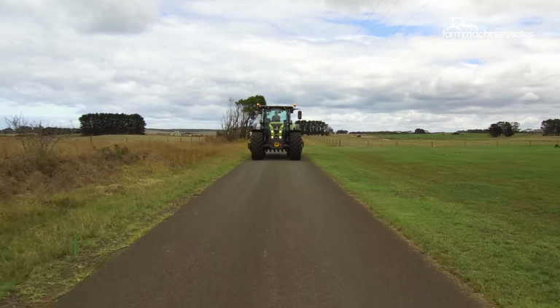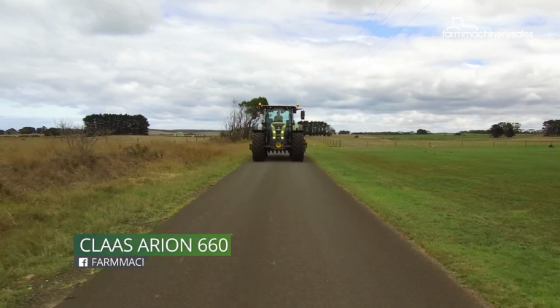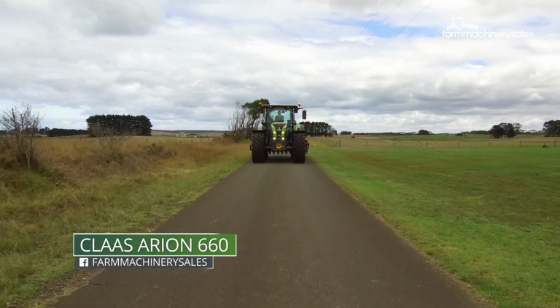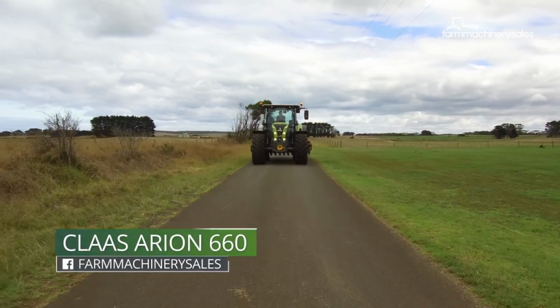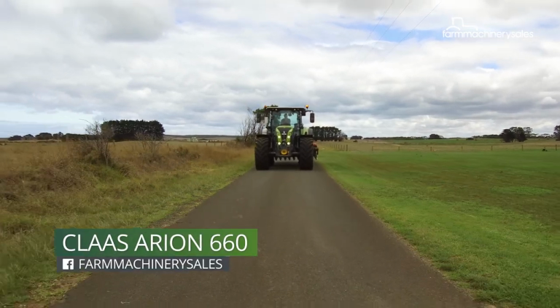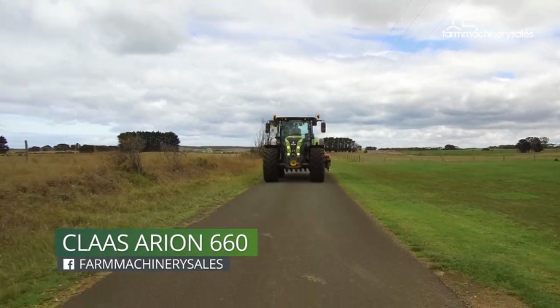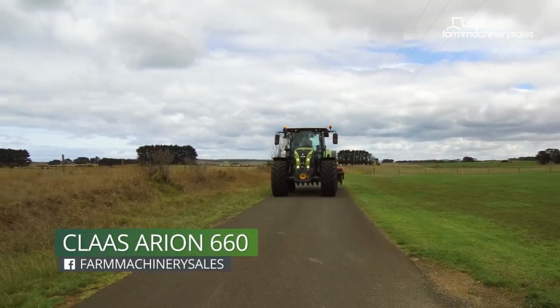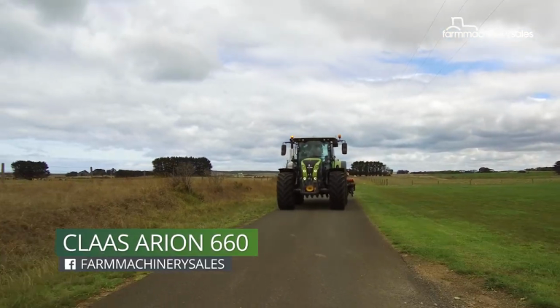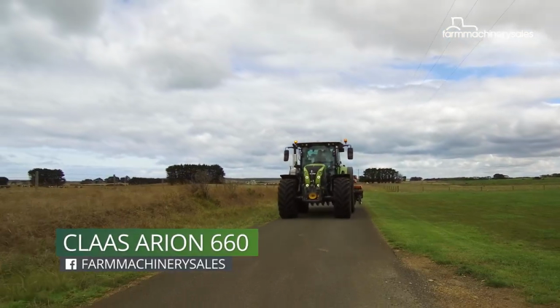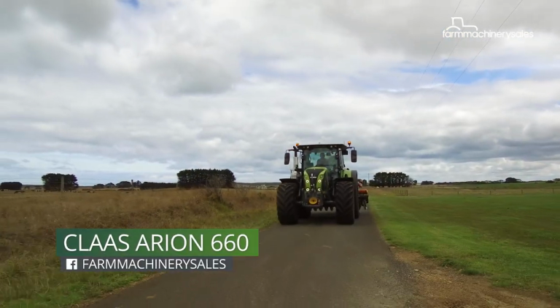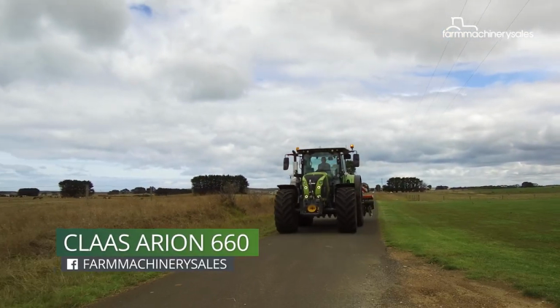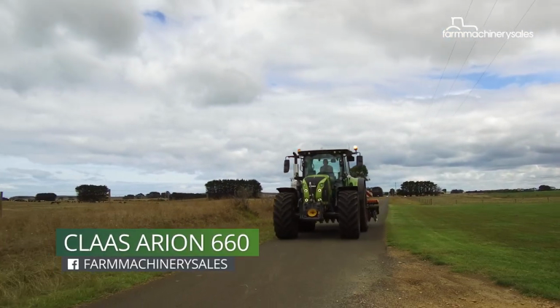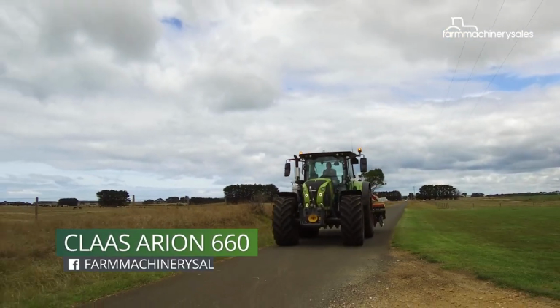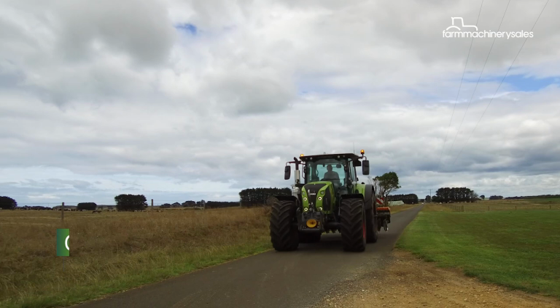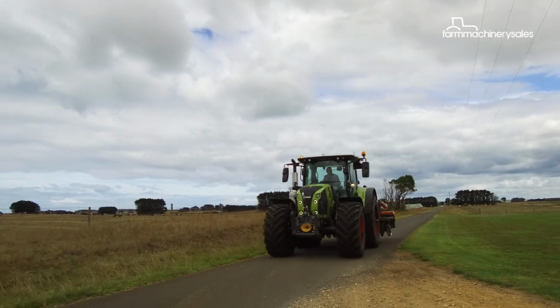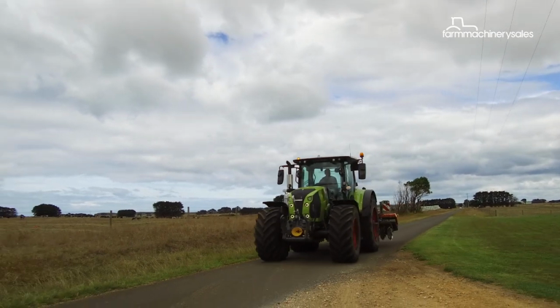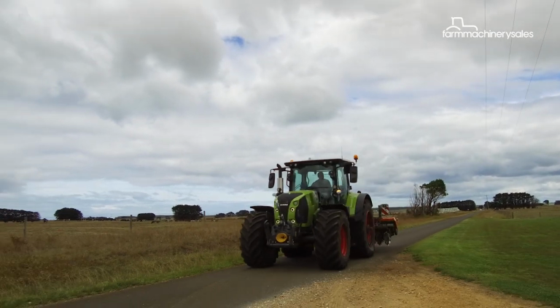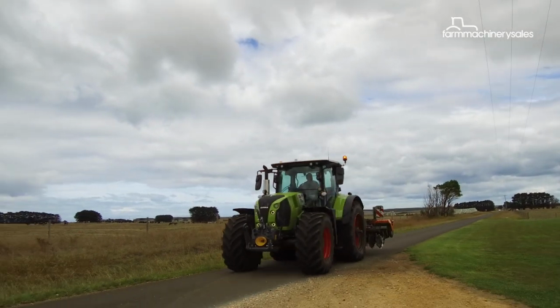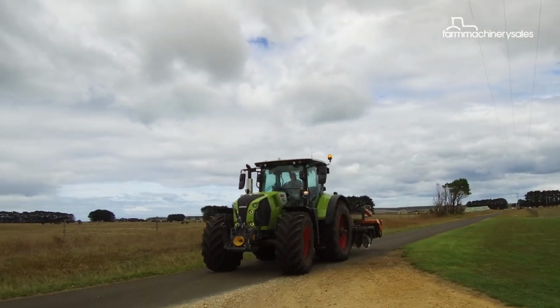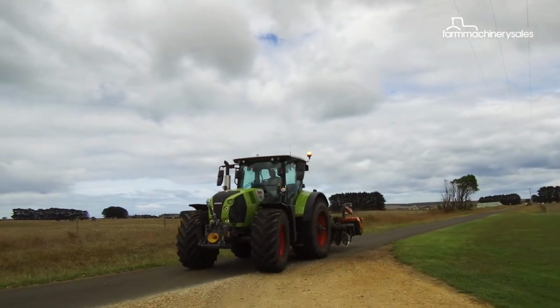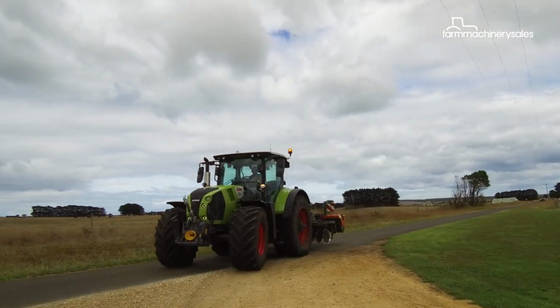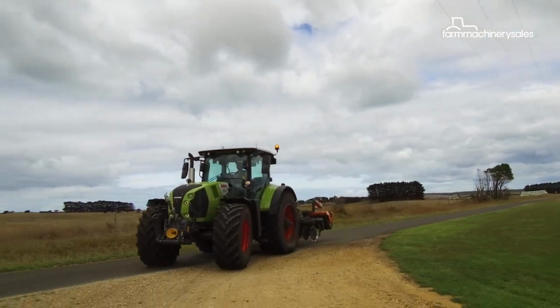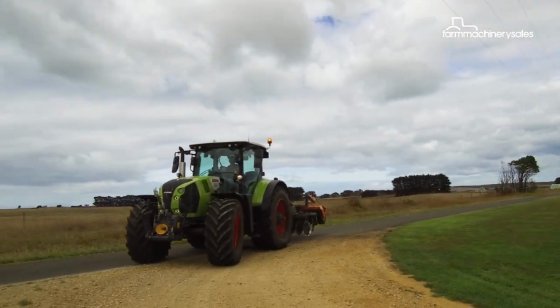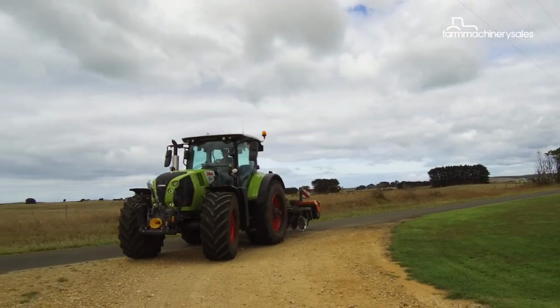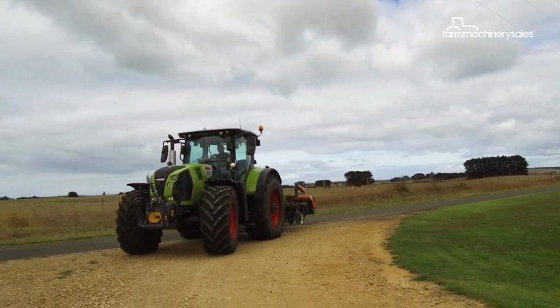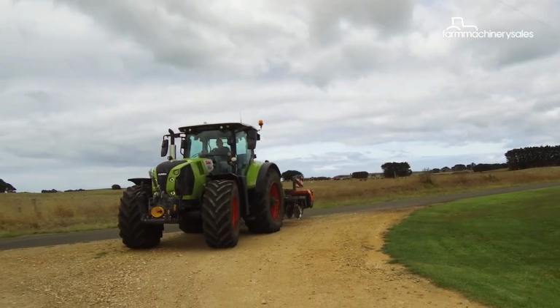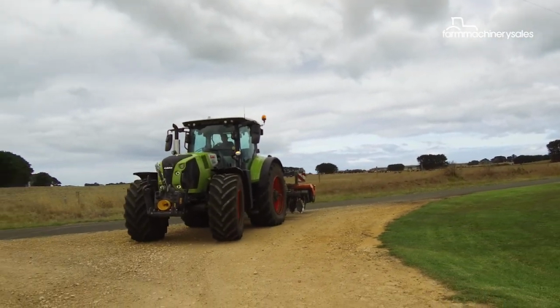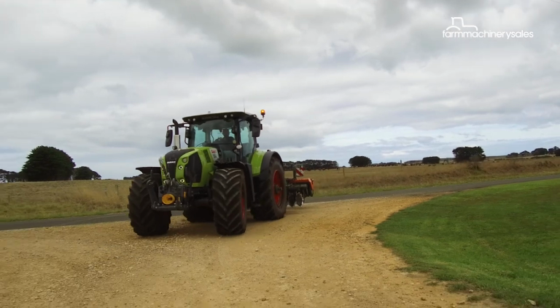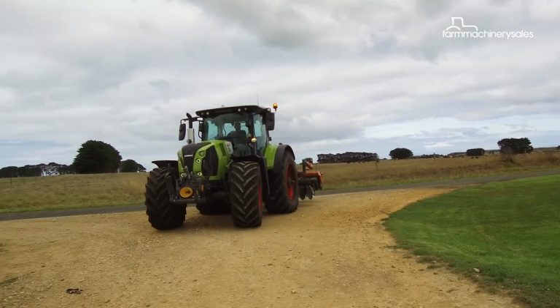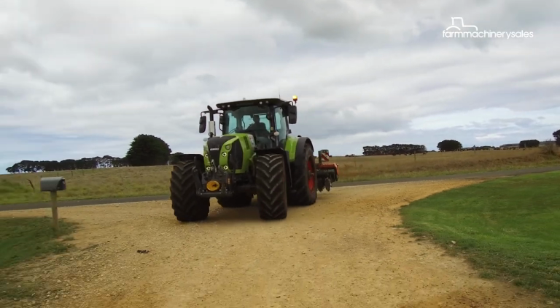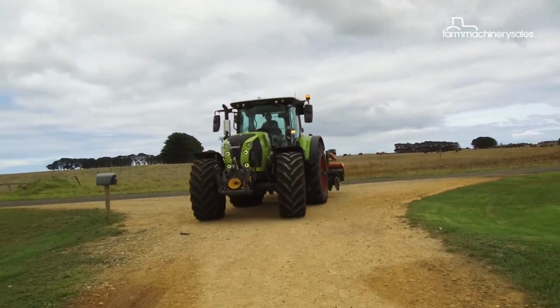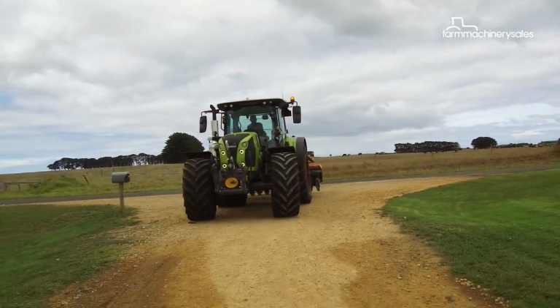For operators wanting the comfort and luxury only found in larger tractors, but not necessarily needing the horsepower that comes with them, it's worth taking a closer look at Claas' latest release.